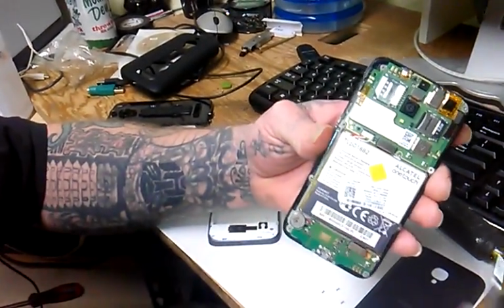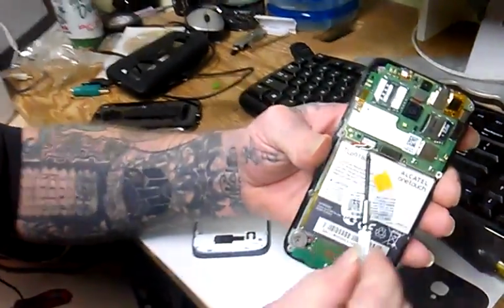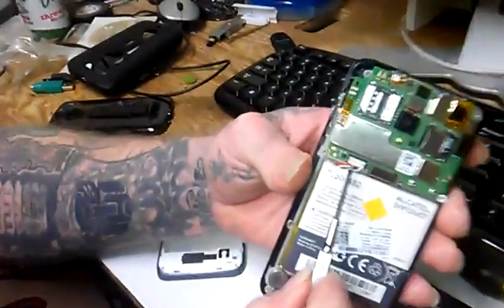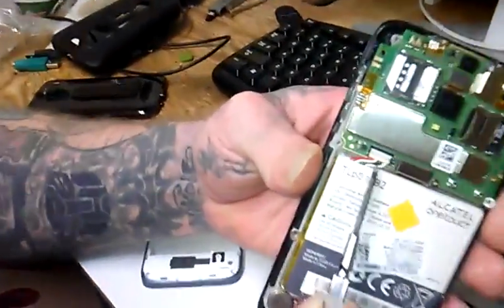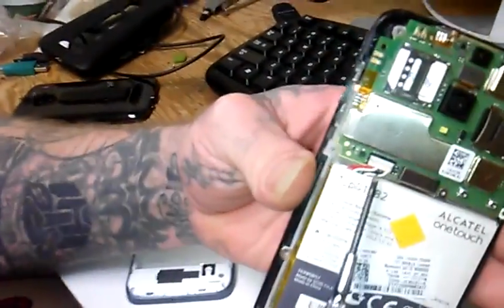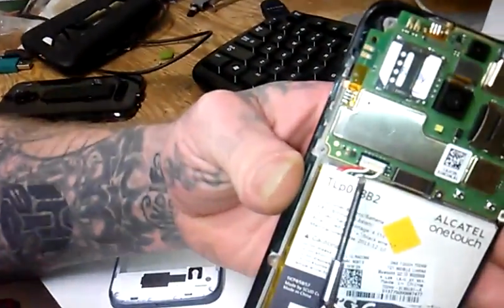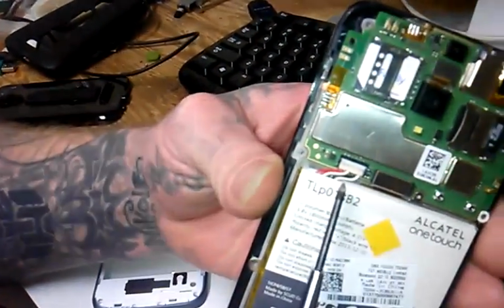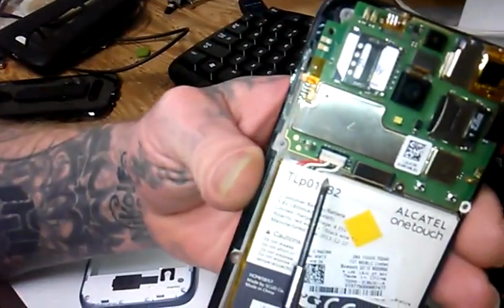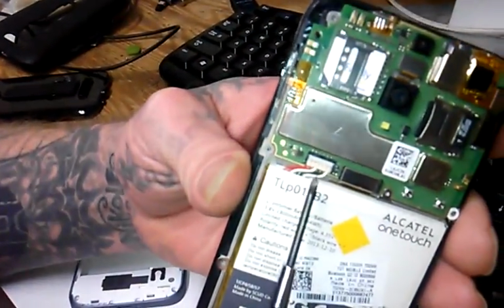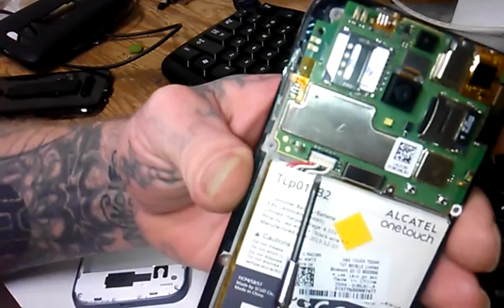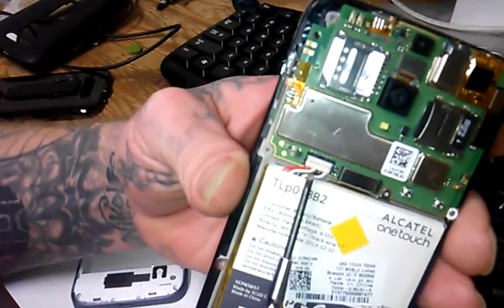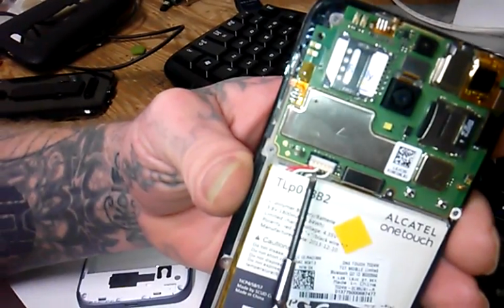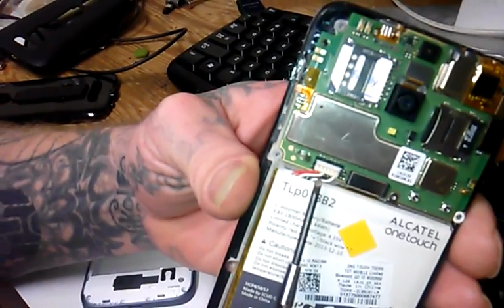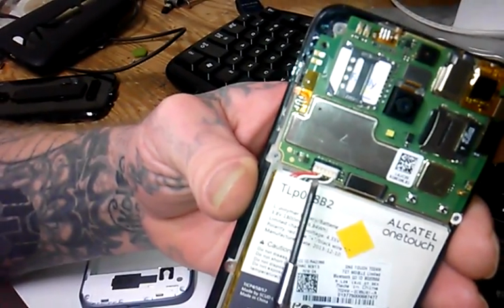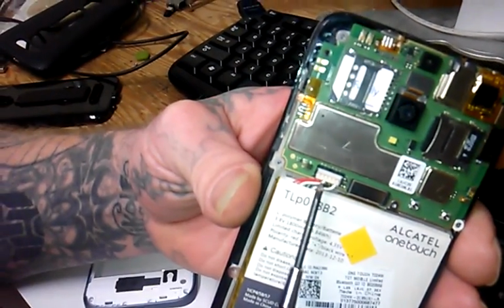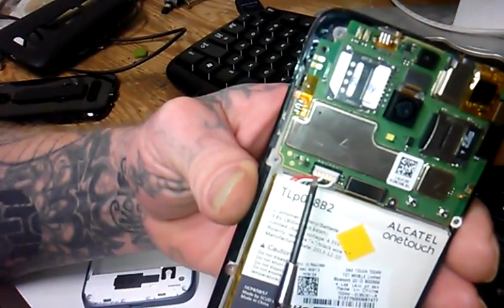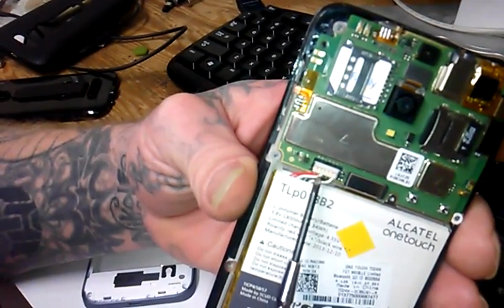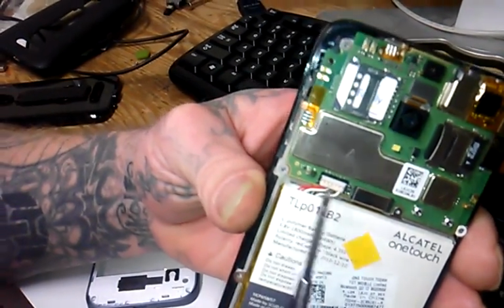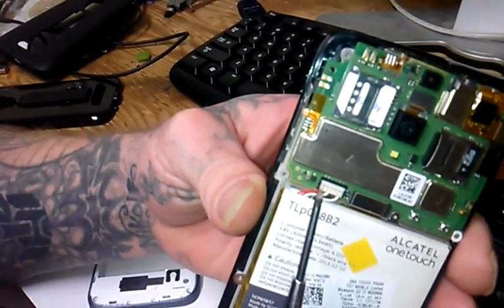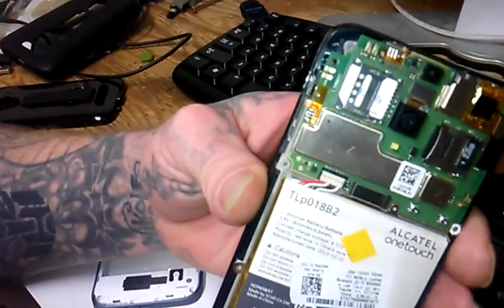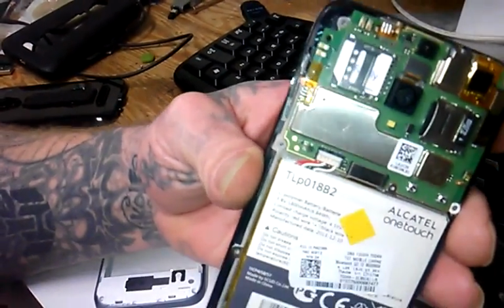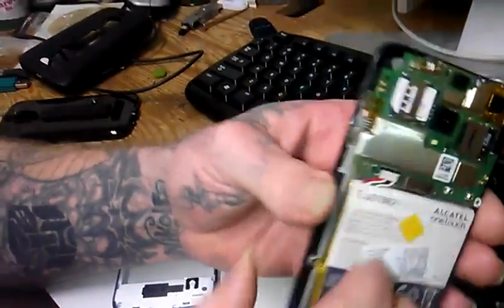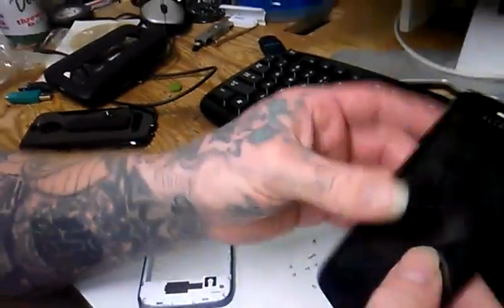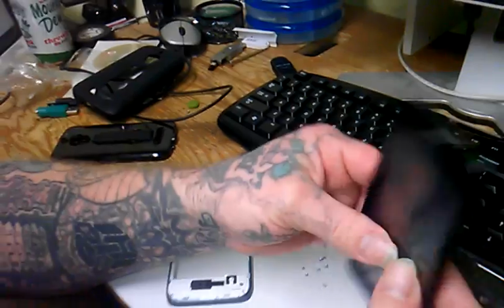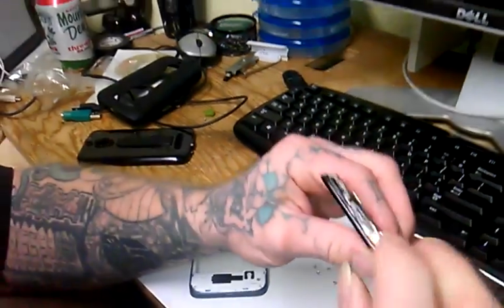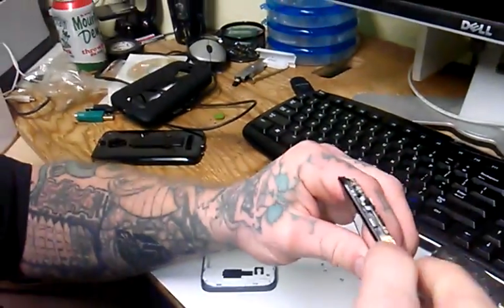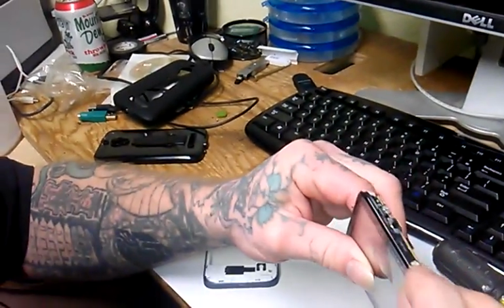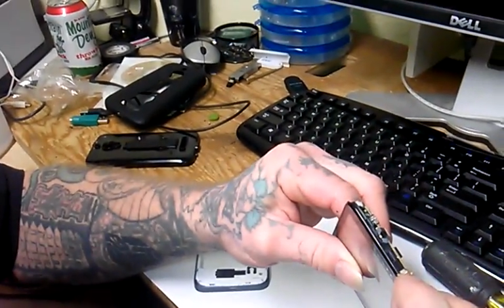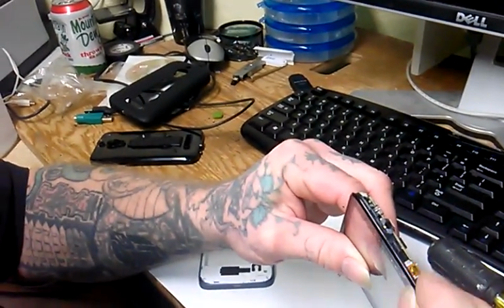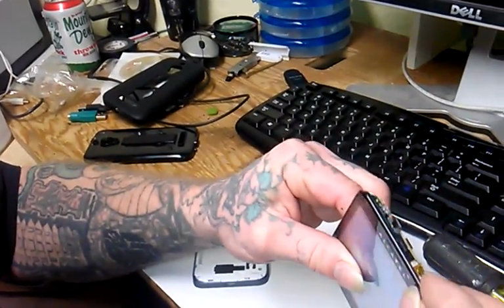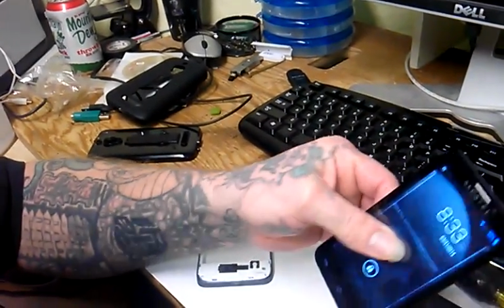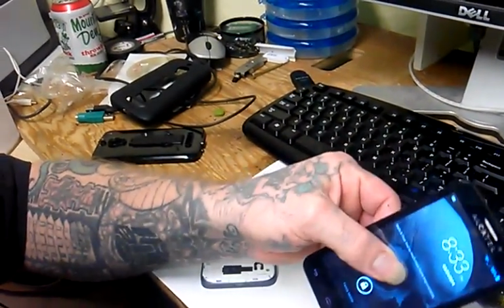This right here is the clip for the battery. It does pop out and it pops right back in very easily. It is still kind of delicate, but it's still working.